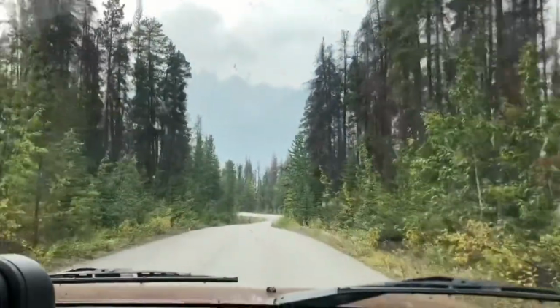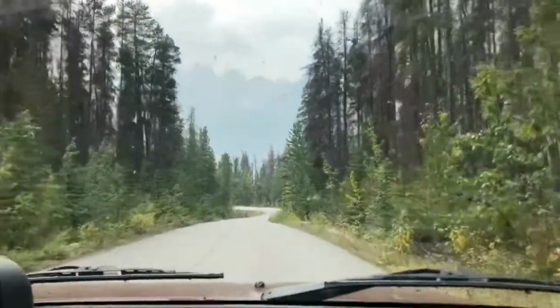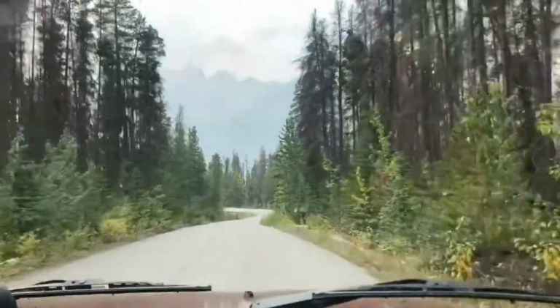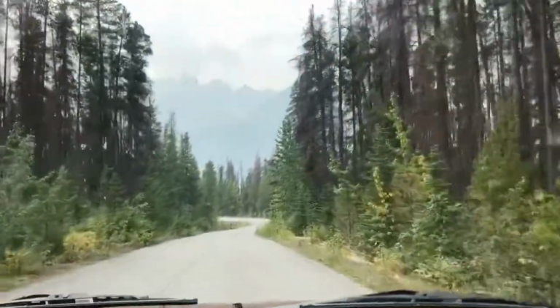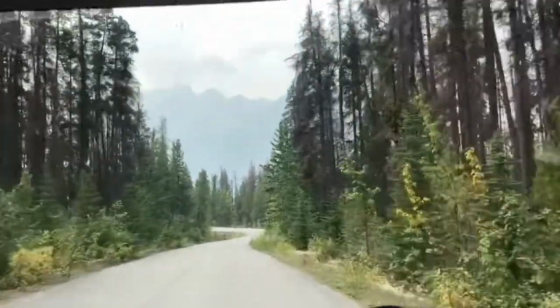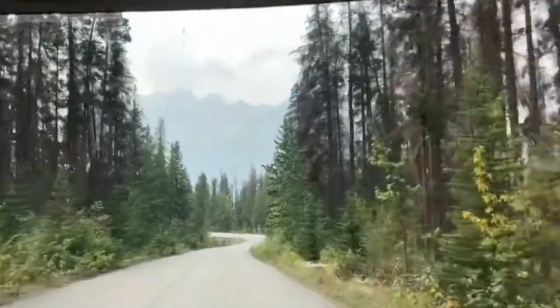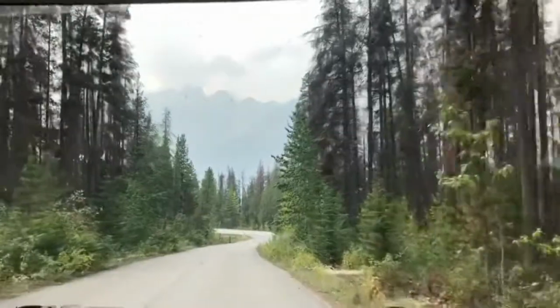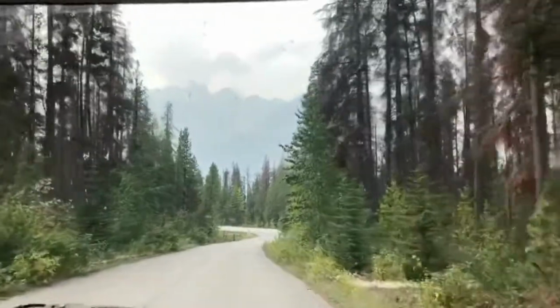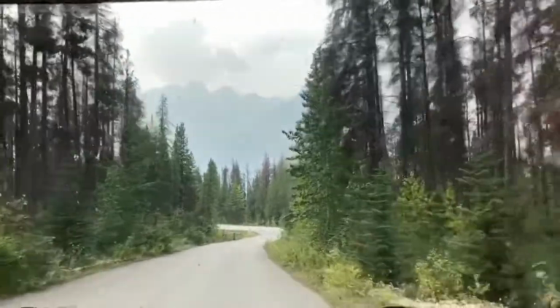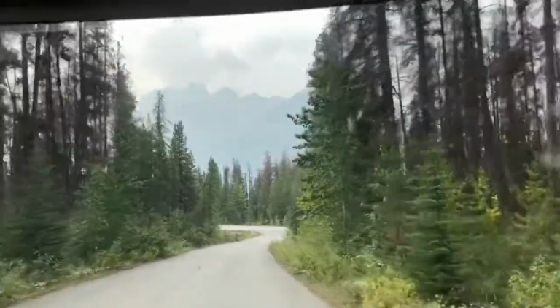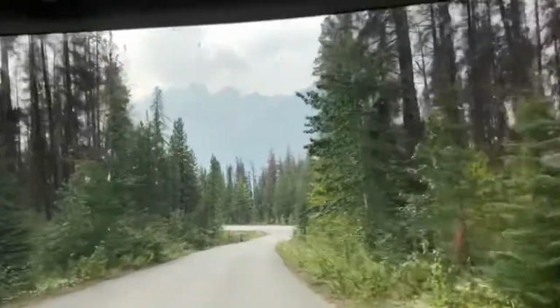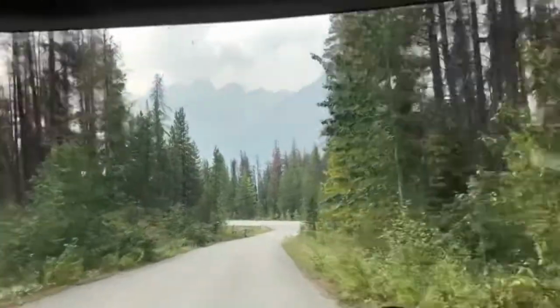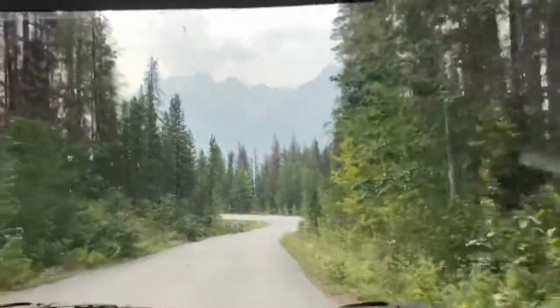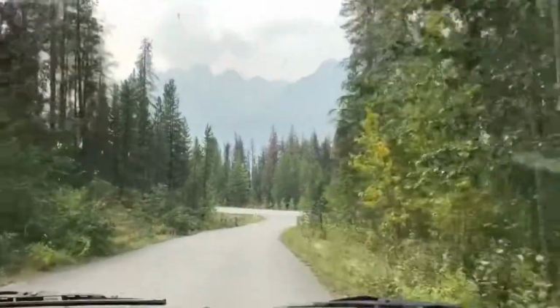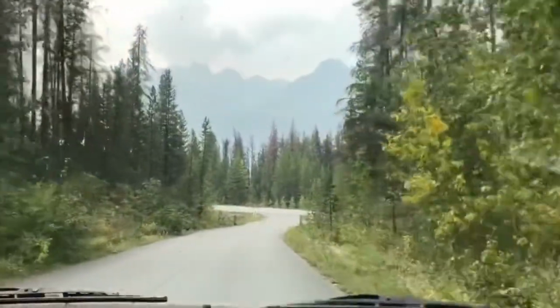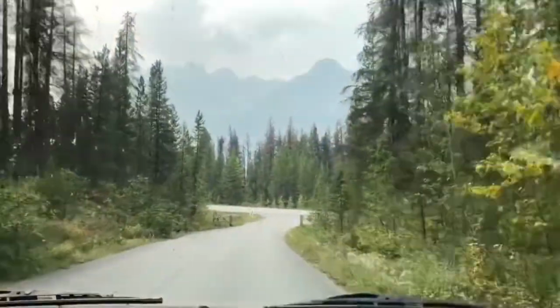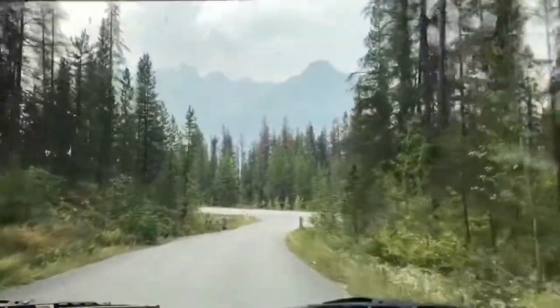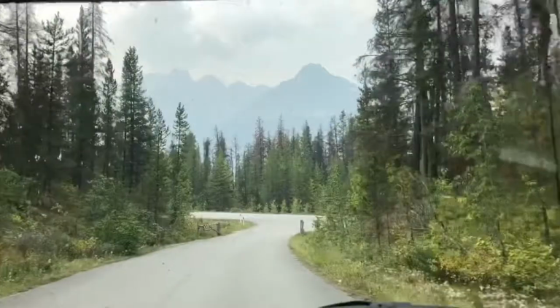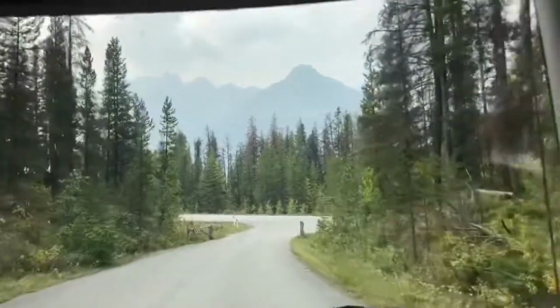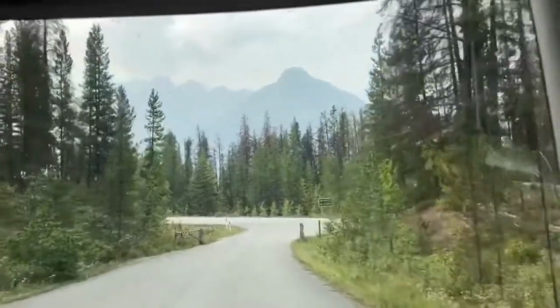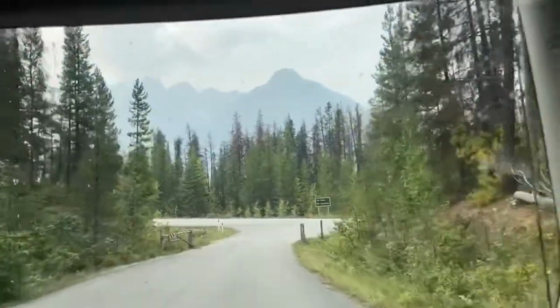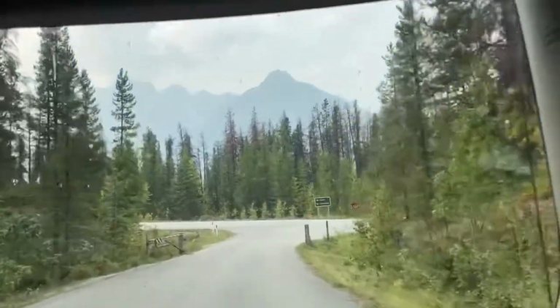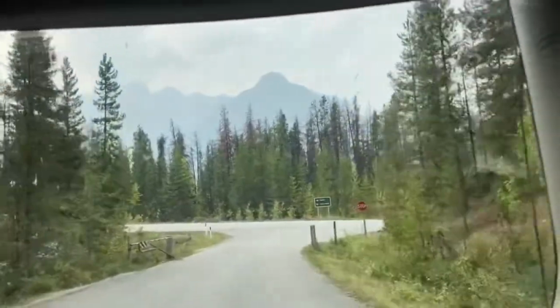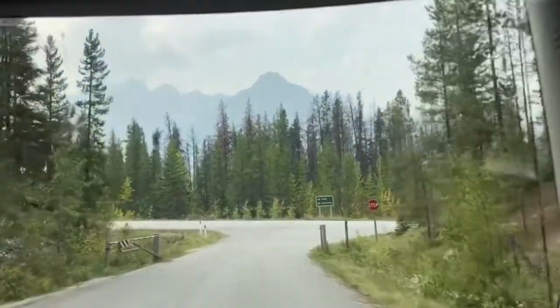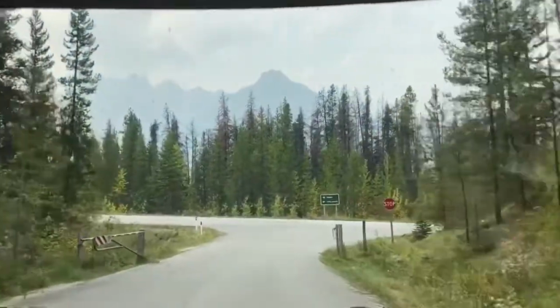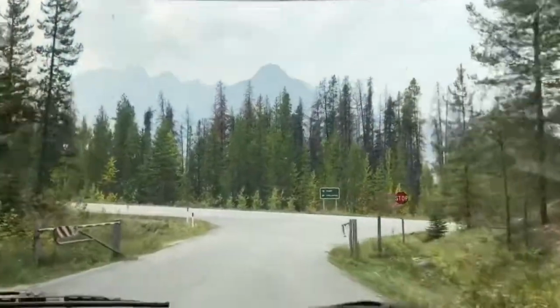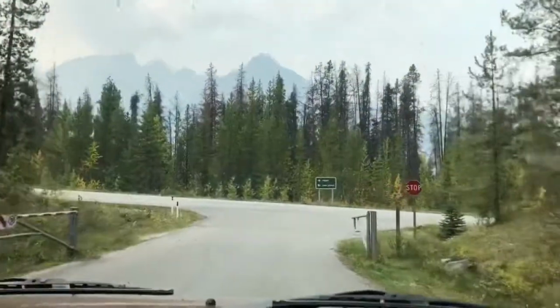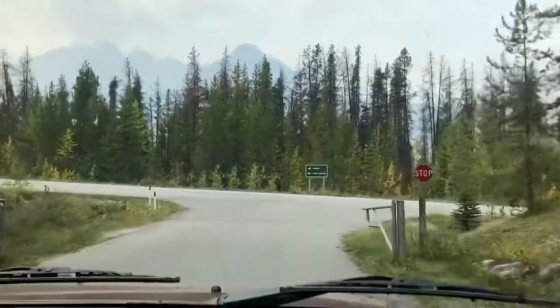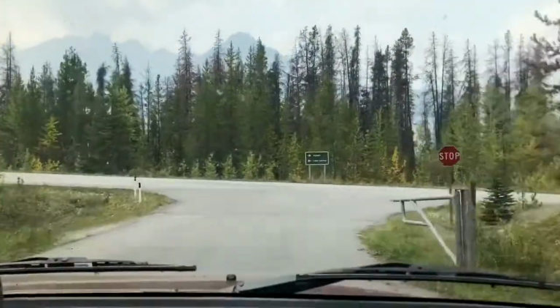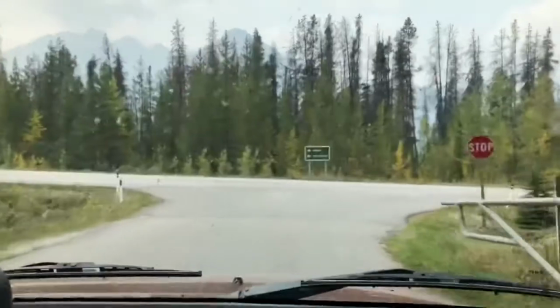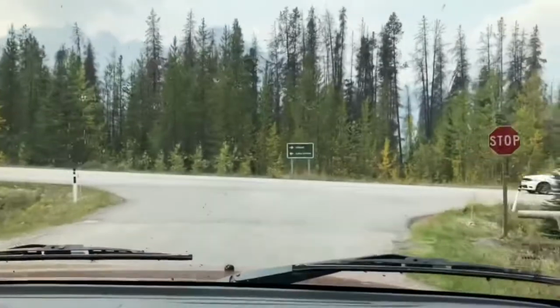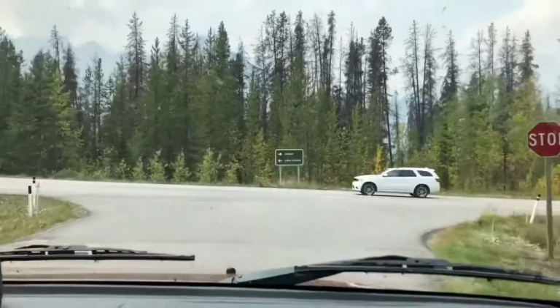It is Saturday right now and there are tons of empty spots. We are going to check out campsites all the way down to Columbia Icefields and we might camp at Wilcox Campsite.